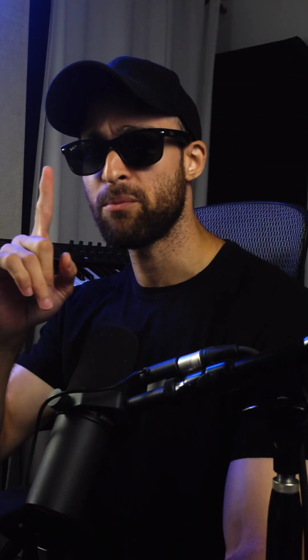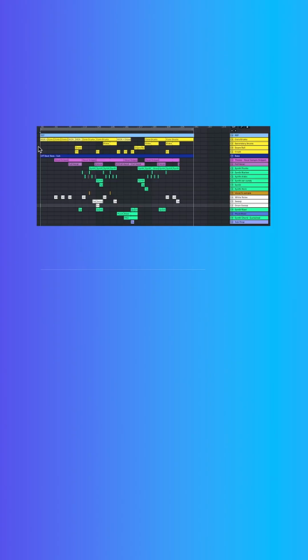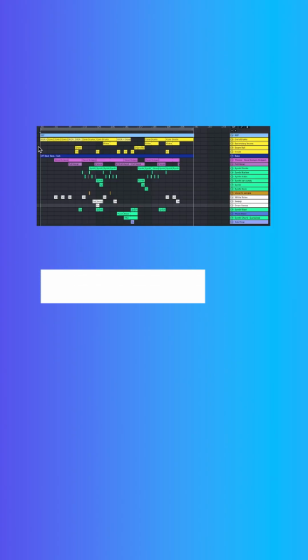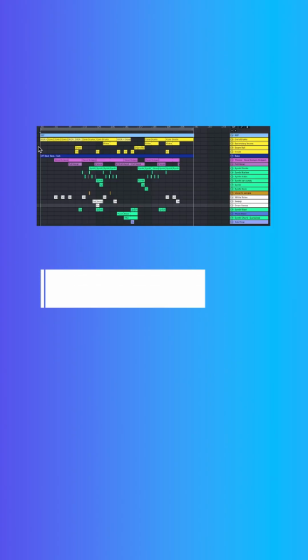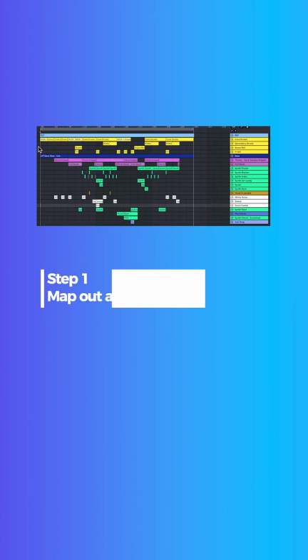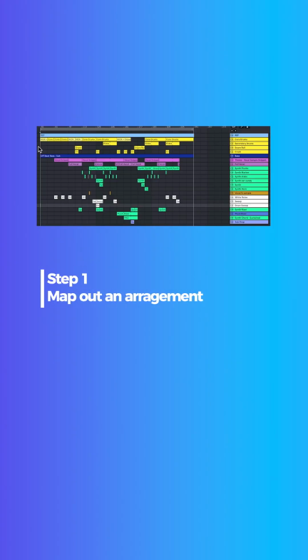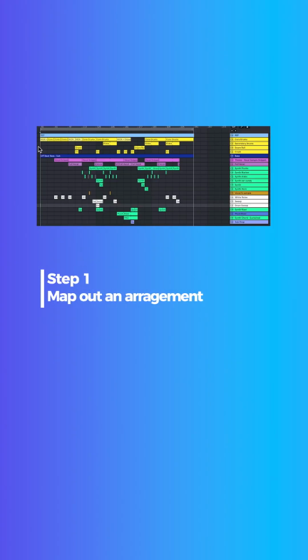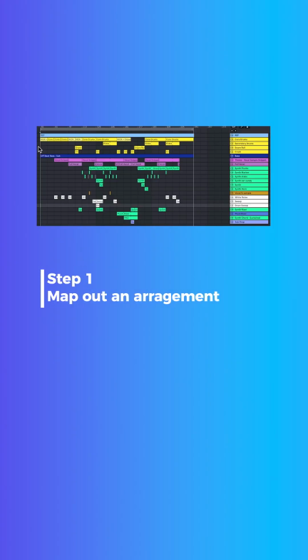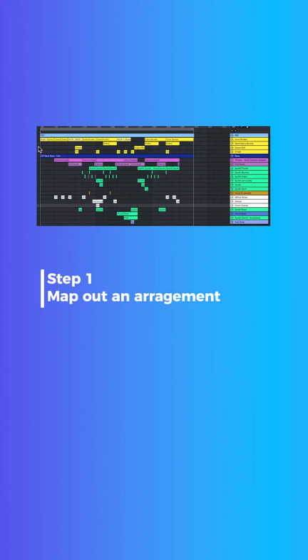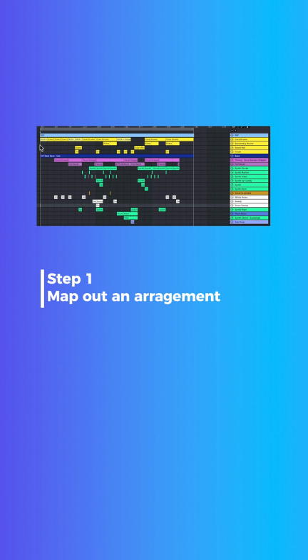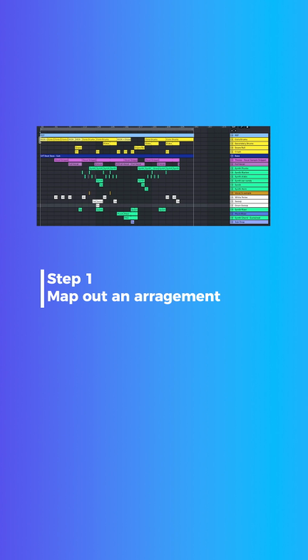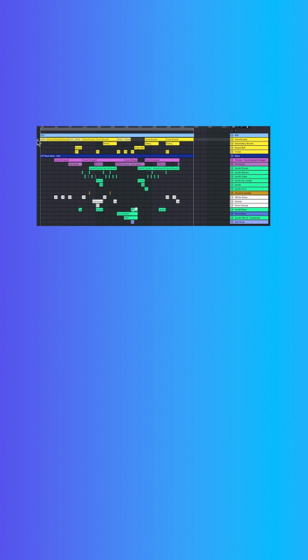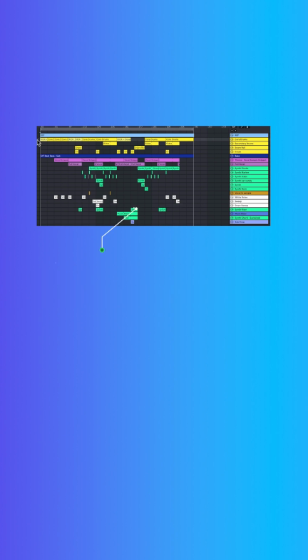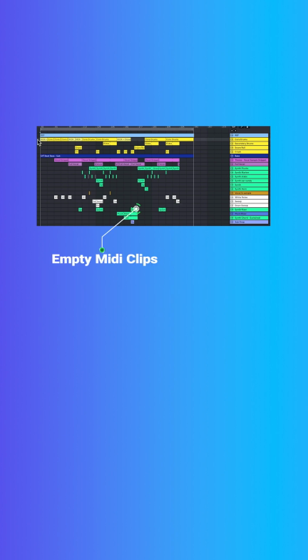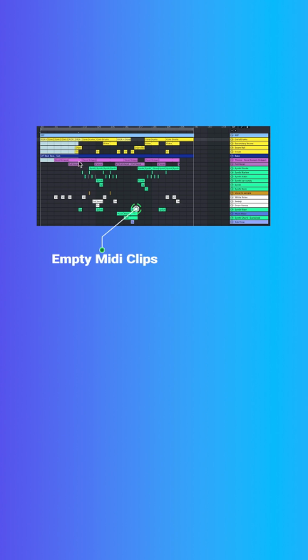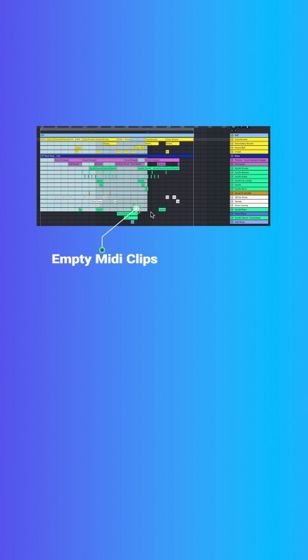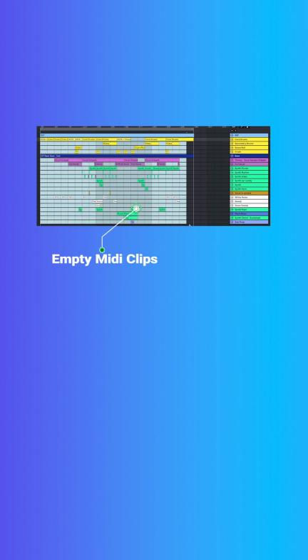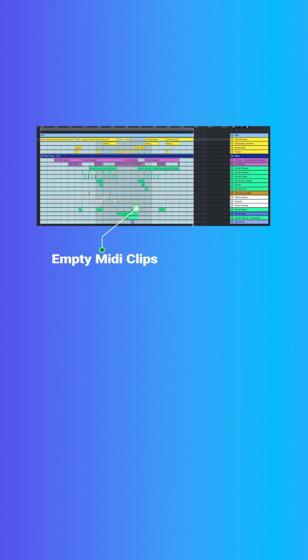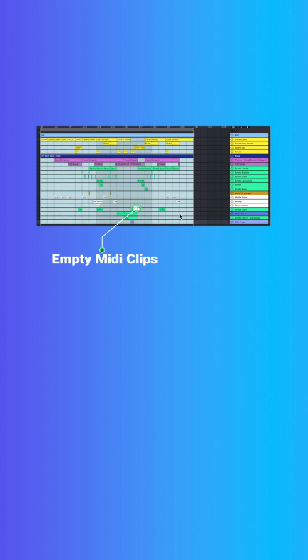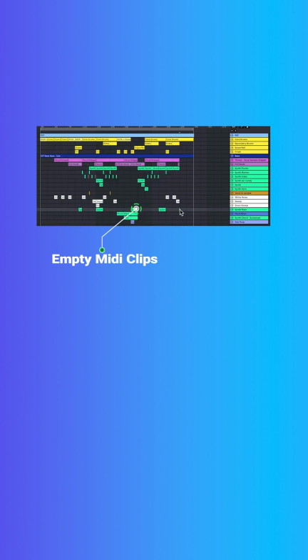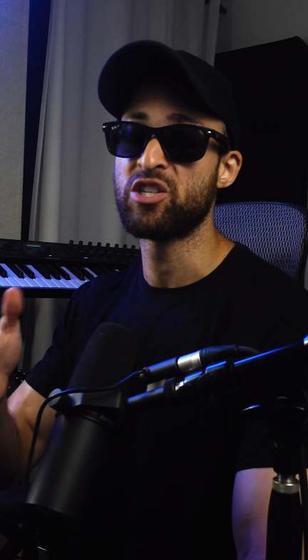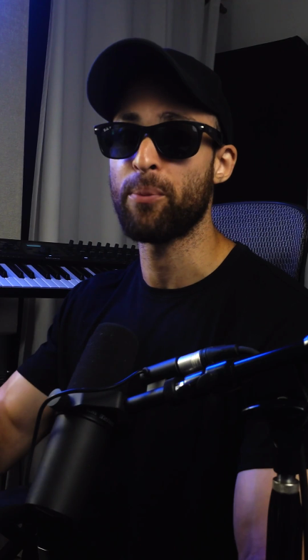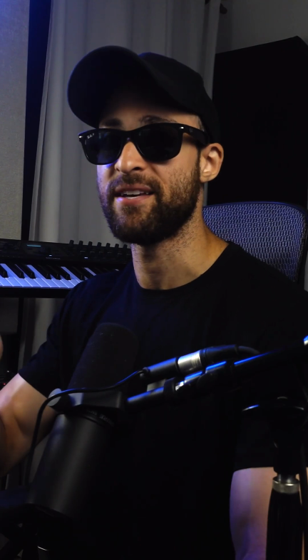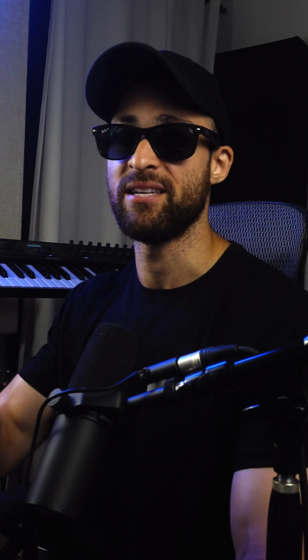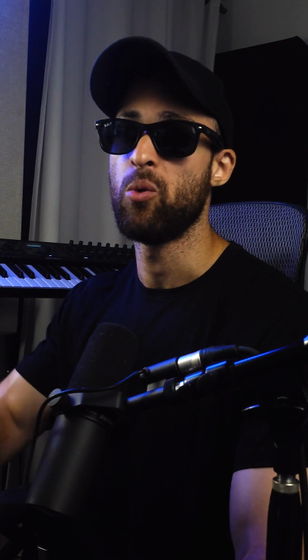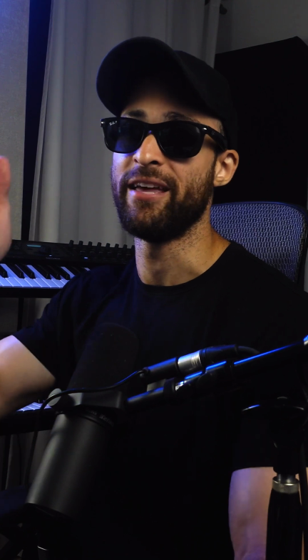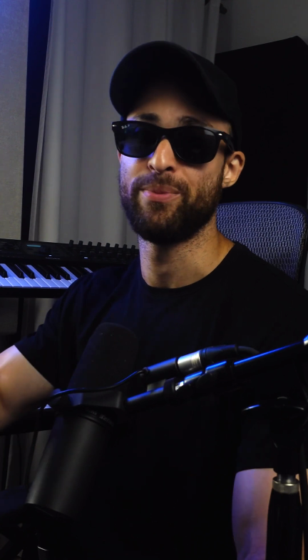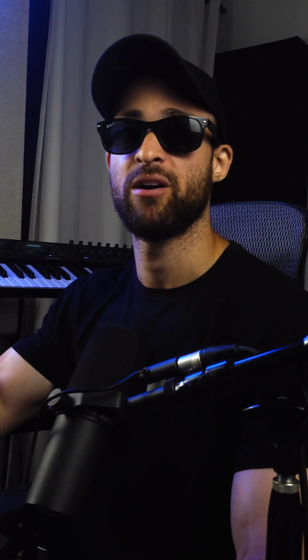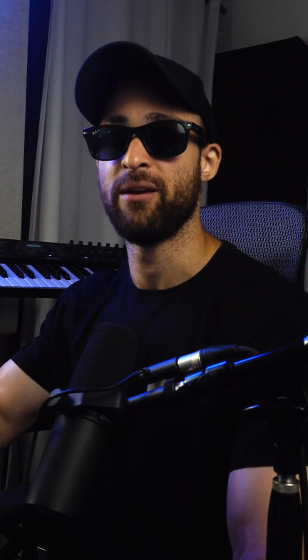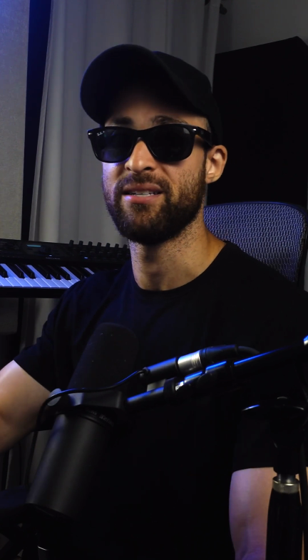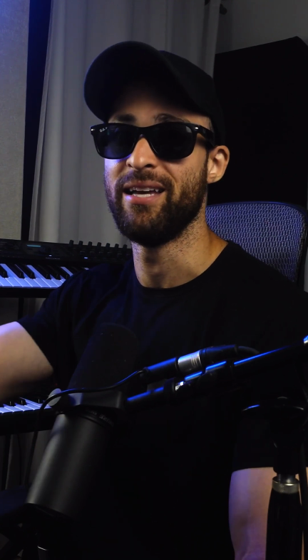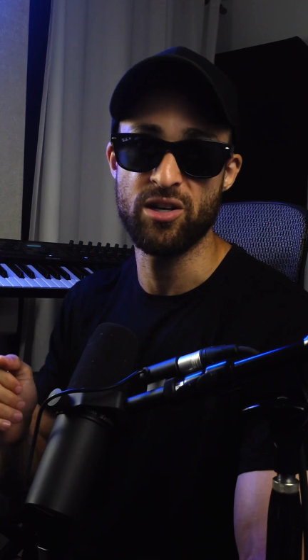Step number one: map out your reference track using empty MIDI clips. As you can see, all these clips here are all empty, and the sole purpose of this is to see where the instruments are being placed in the song.